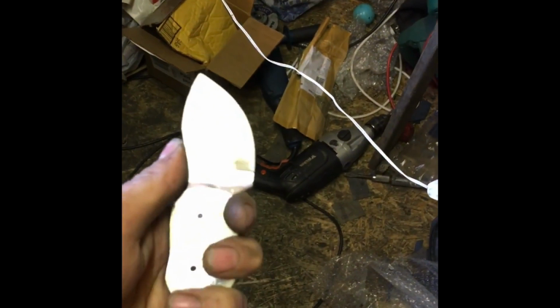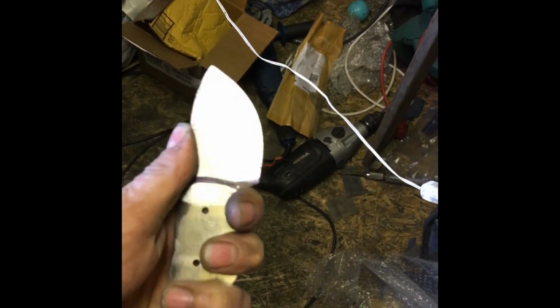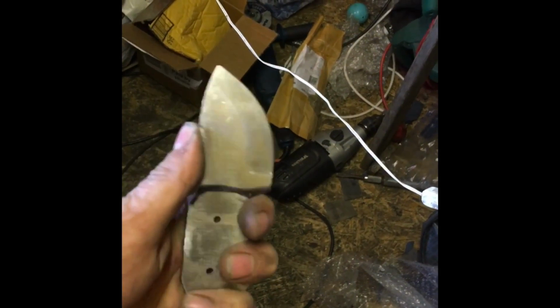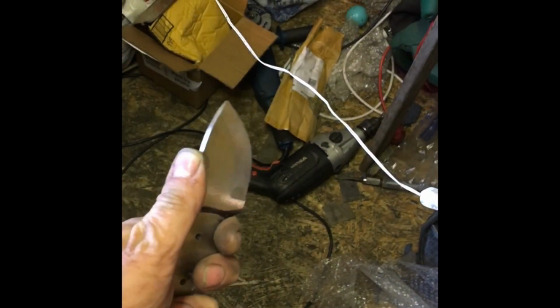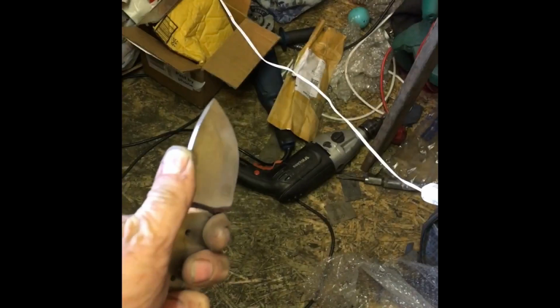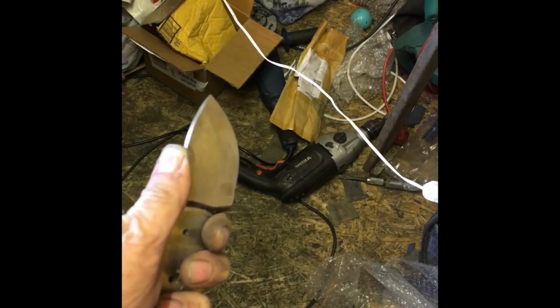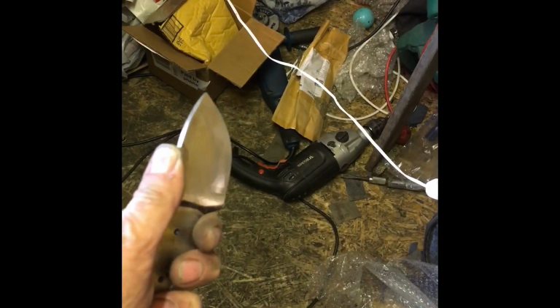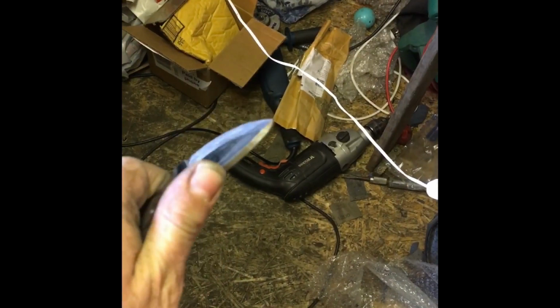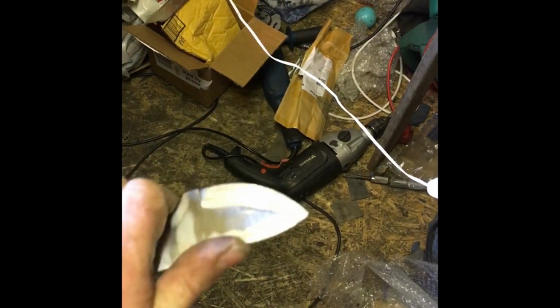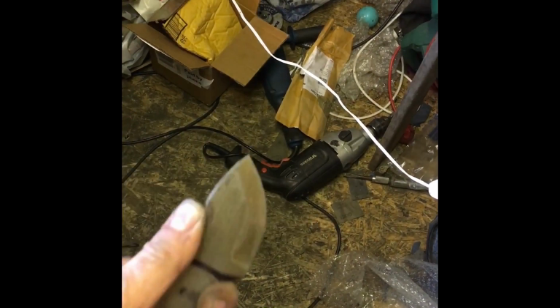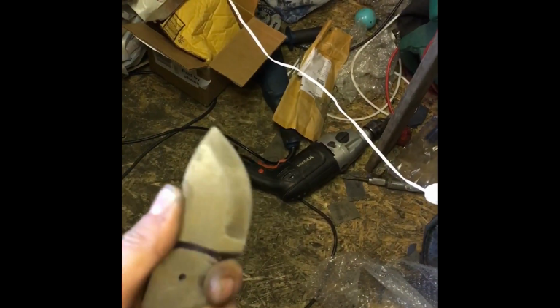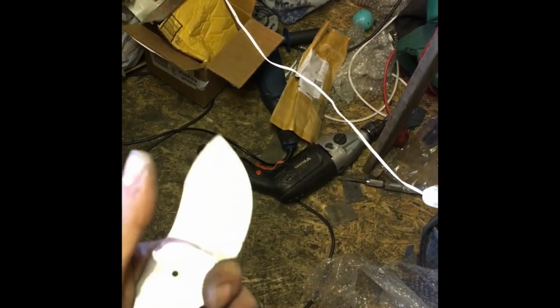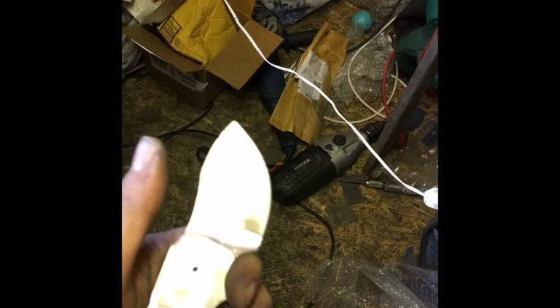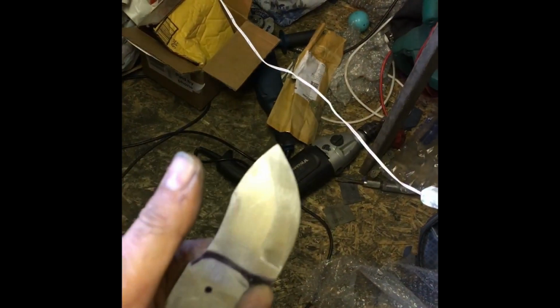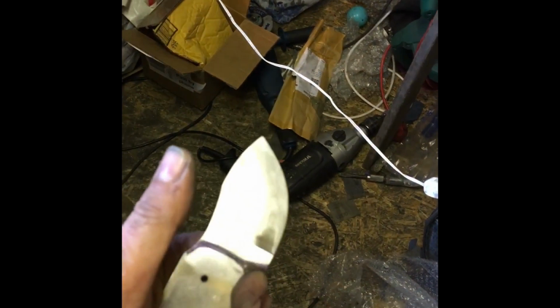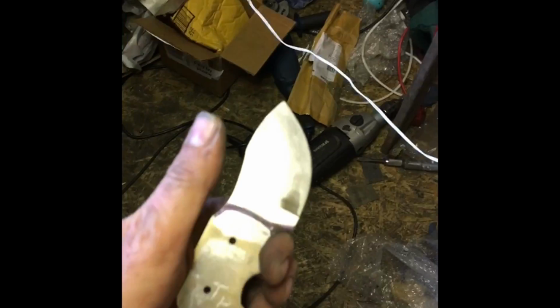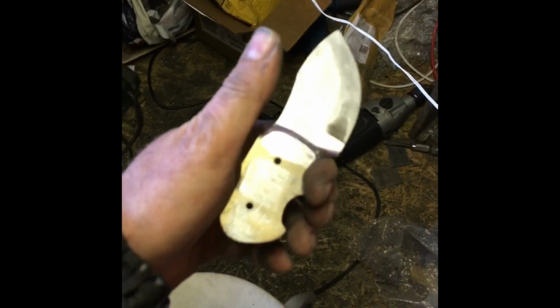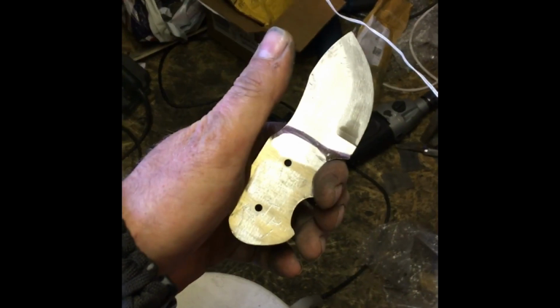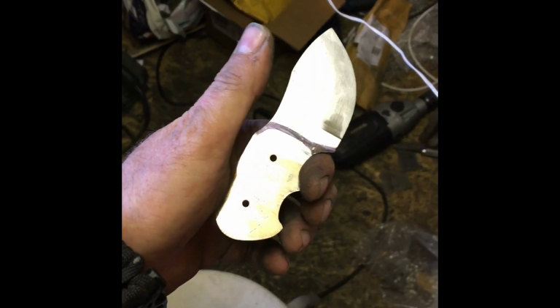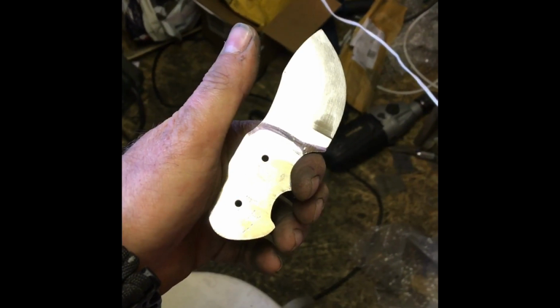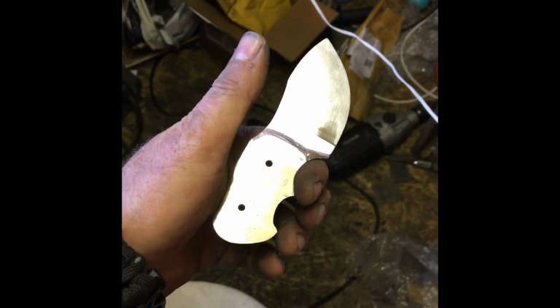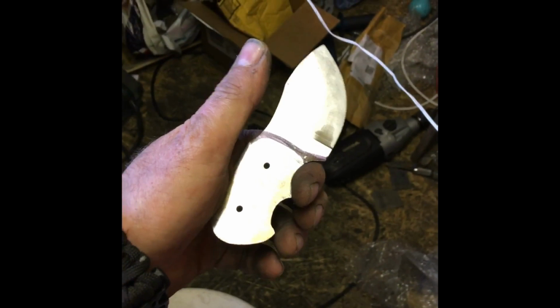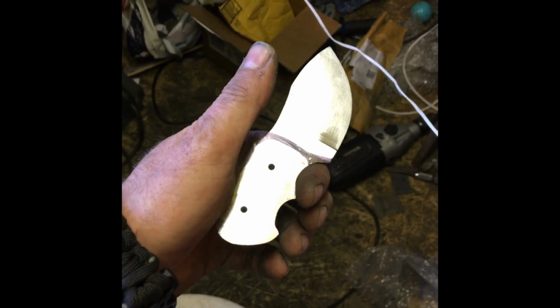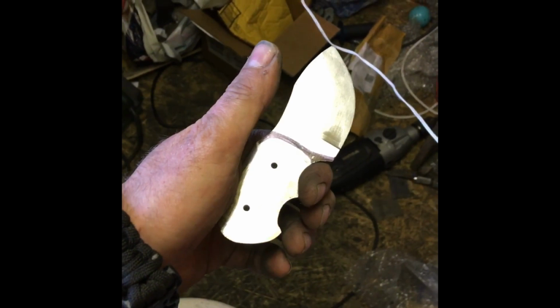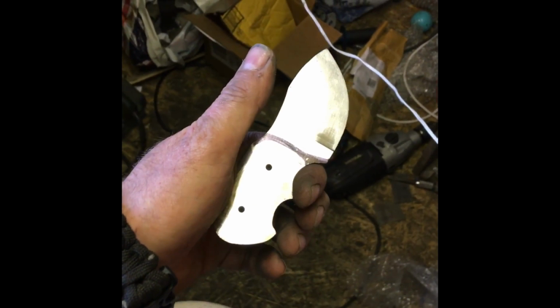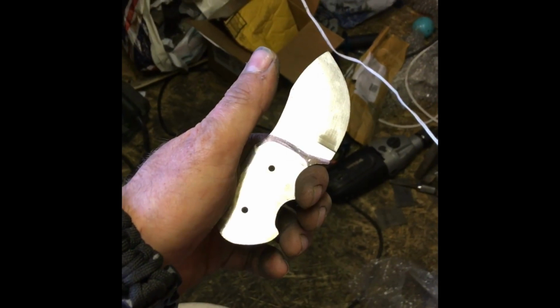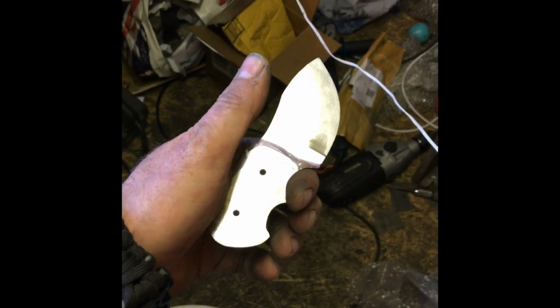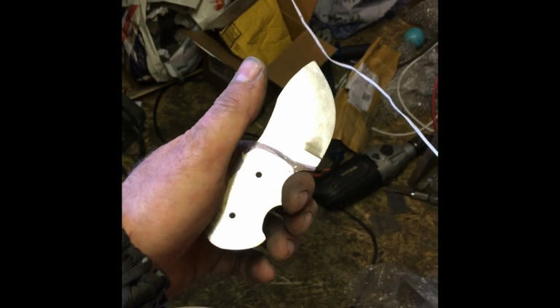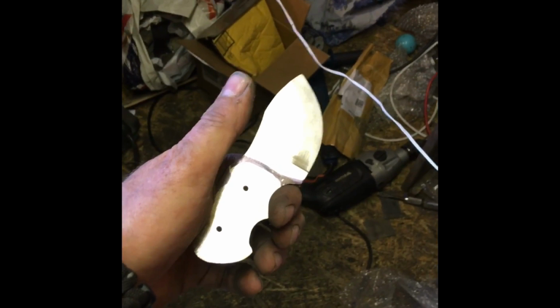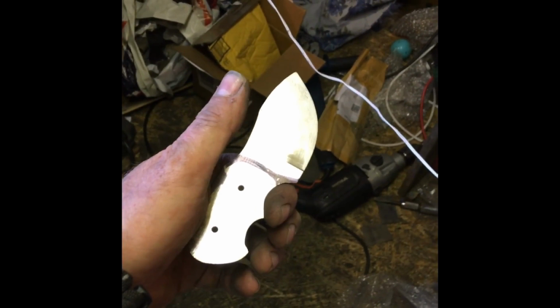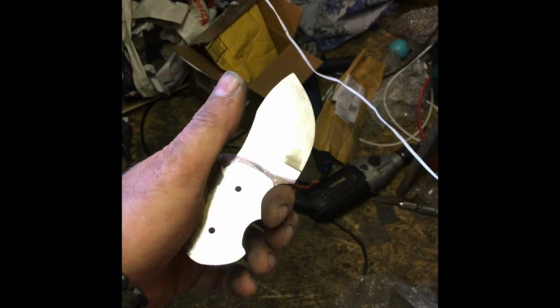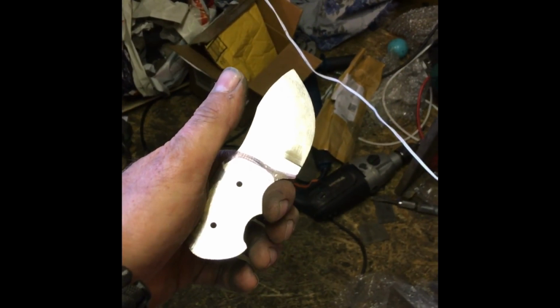There you go, two finger grip, a little pinch grip. Yeah, nice little necker. There you go guys, I need to tidy my workshop — so guess what I'll be doing for the next hour or so. Right, see you later.